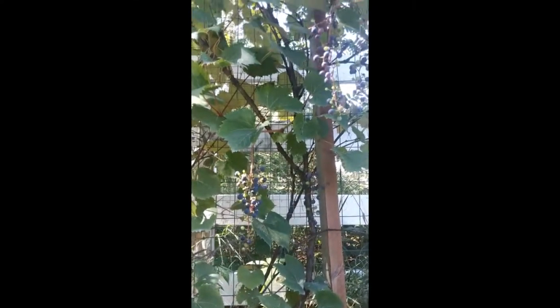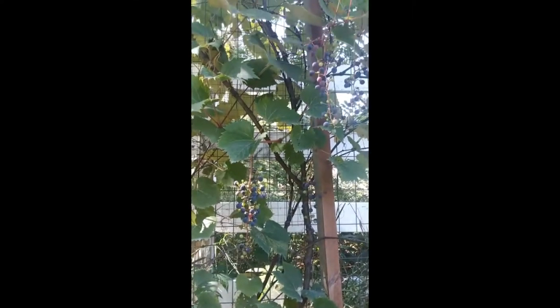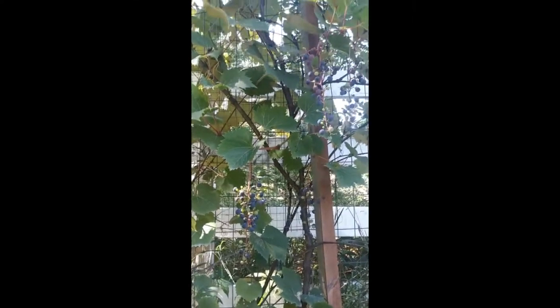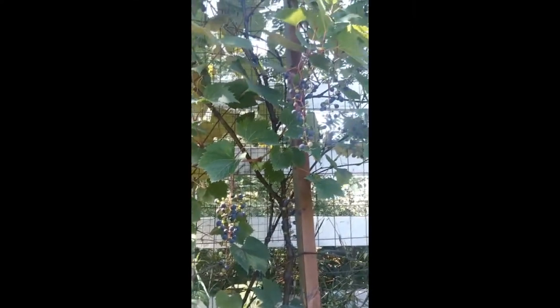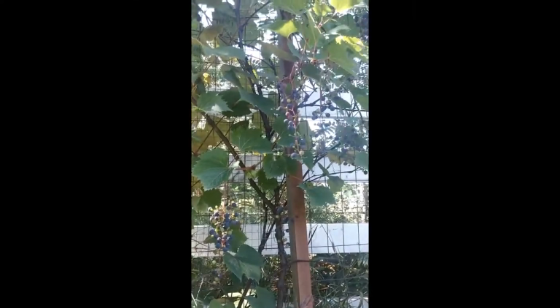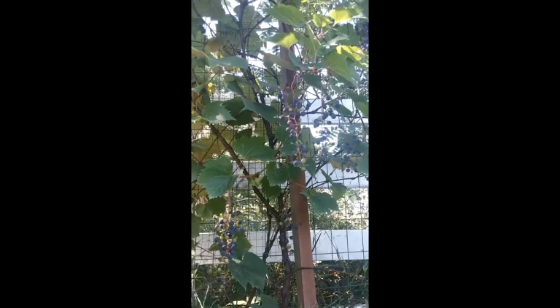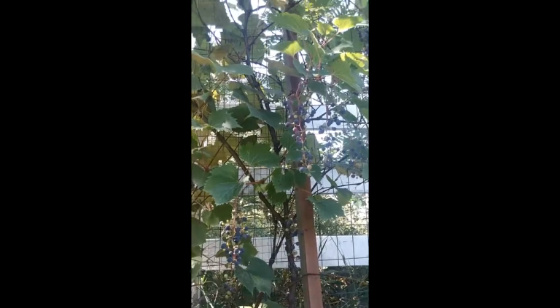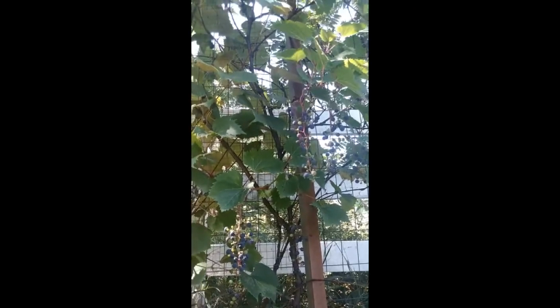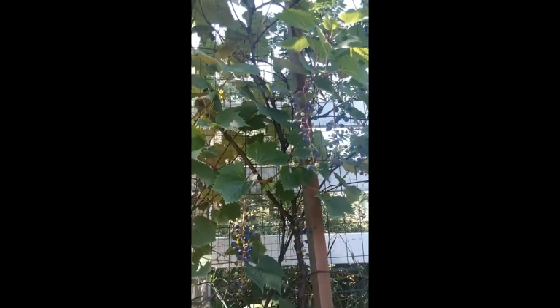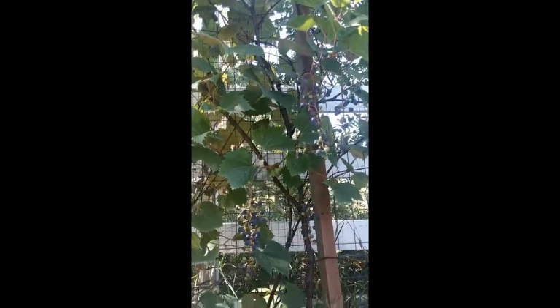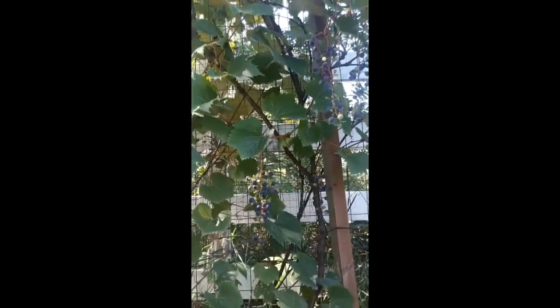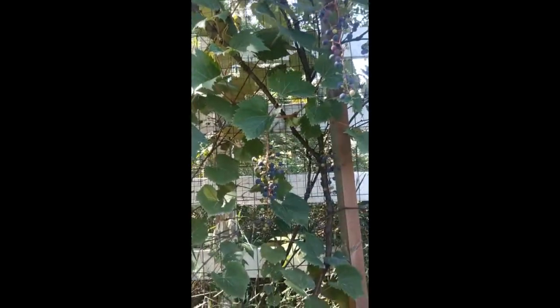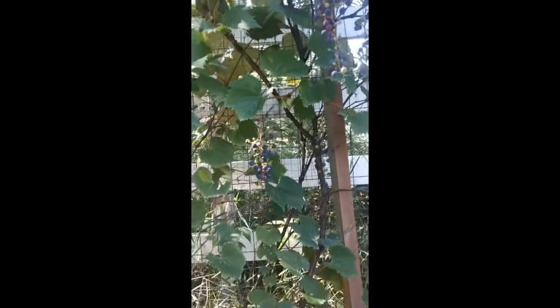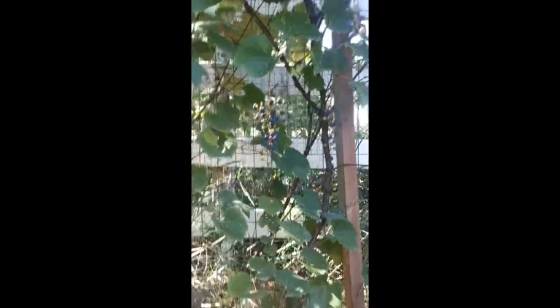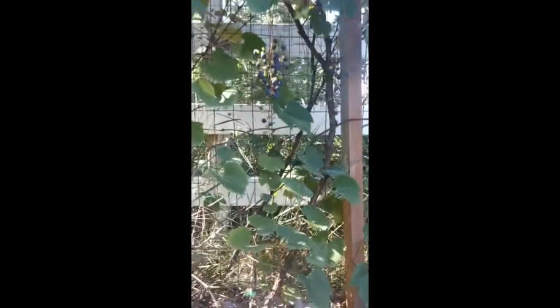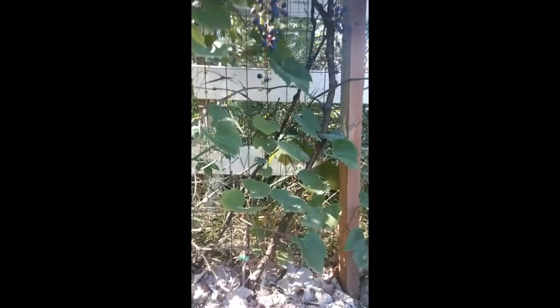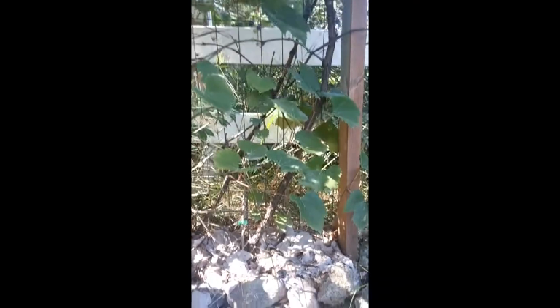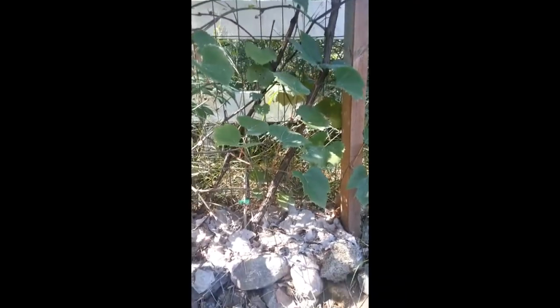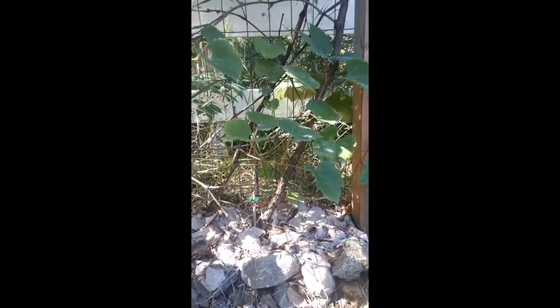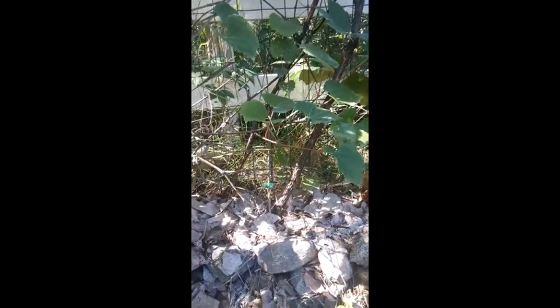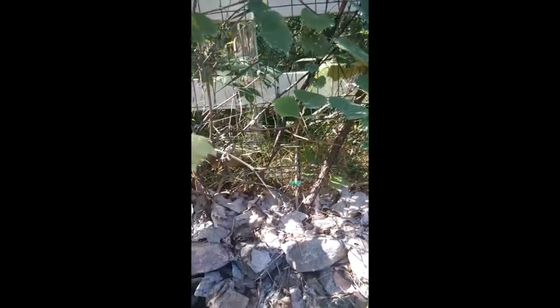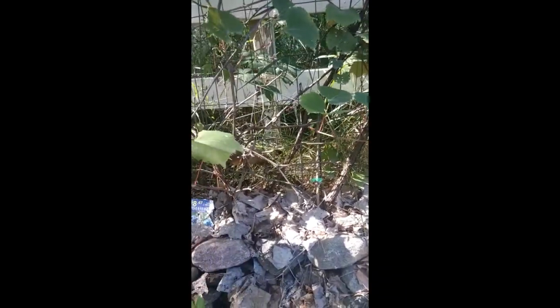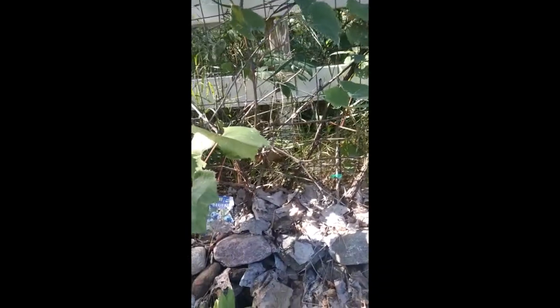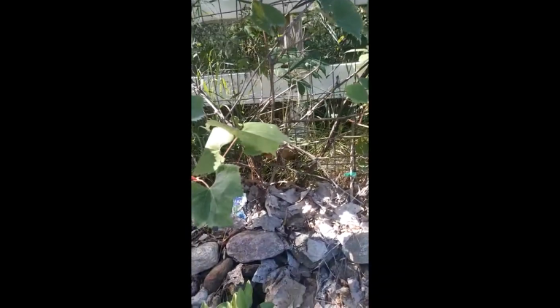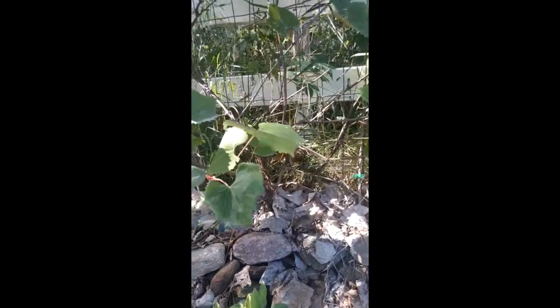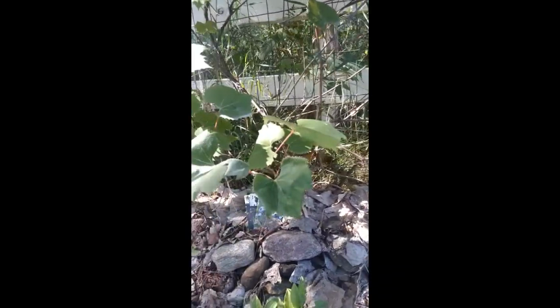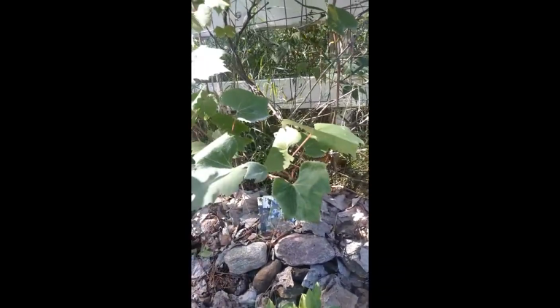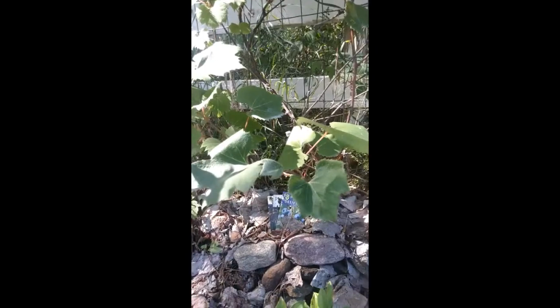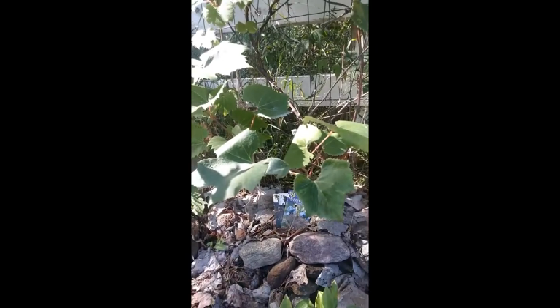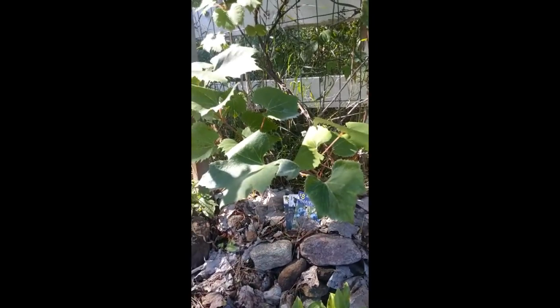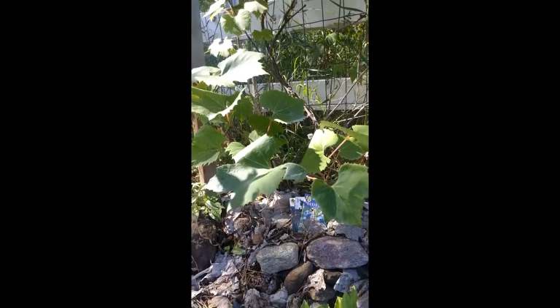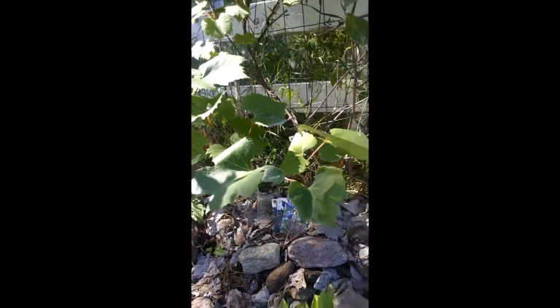I was just checking out the grapes on the grapevine, but yeah that's actually something very good to share with you — the rocks at the roots of the plants to help keep their feet warm.